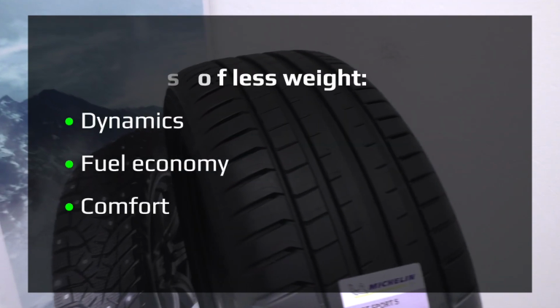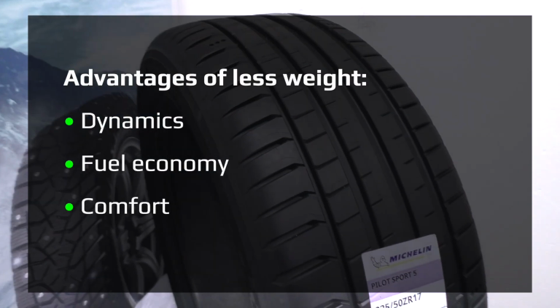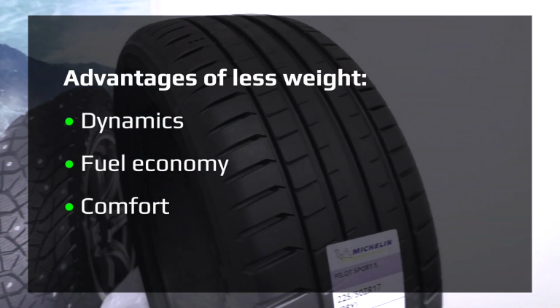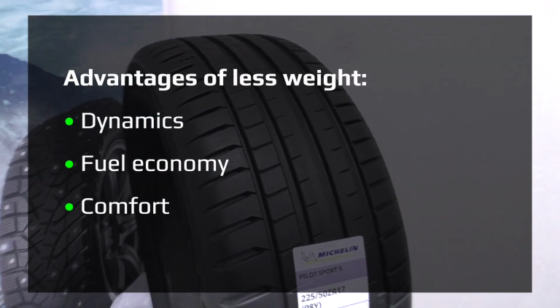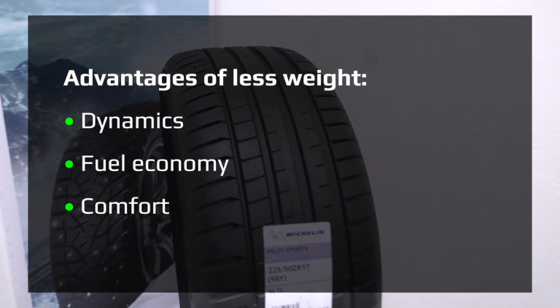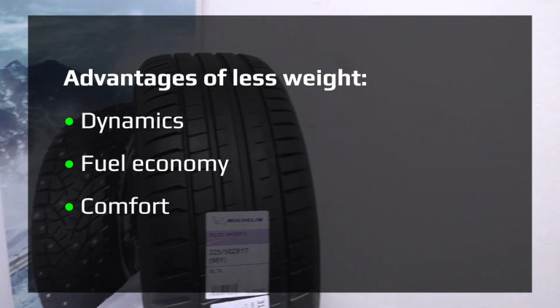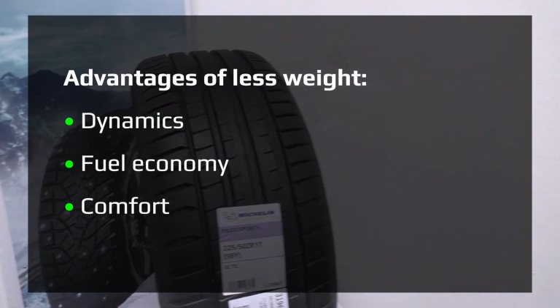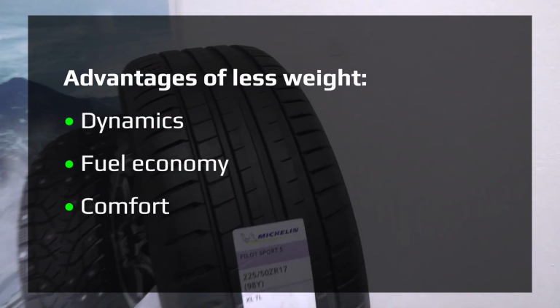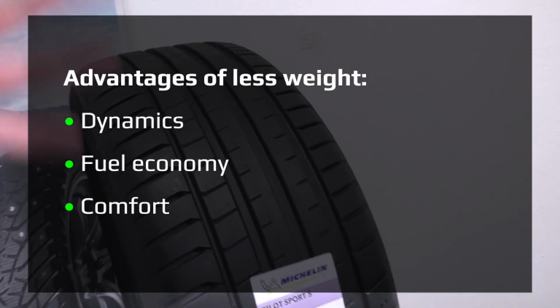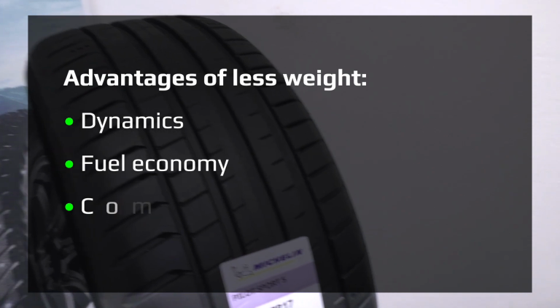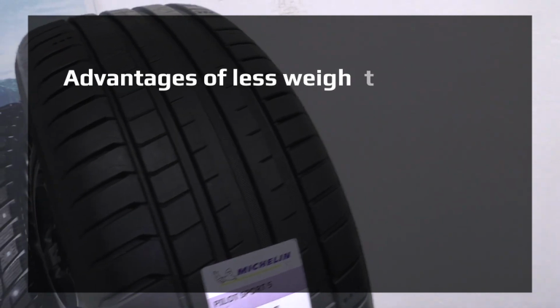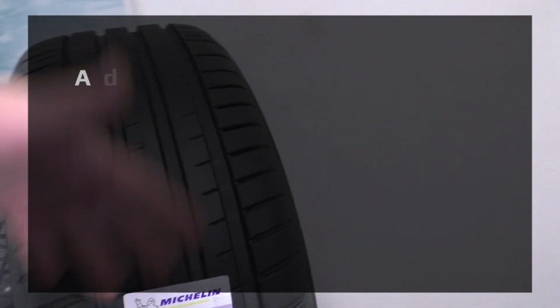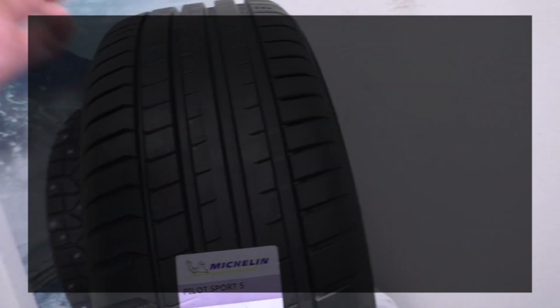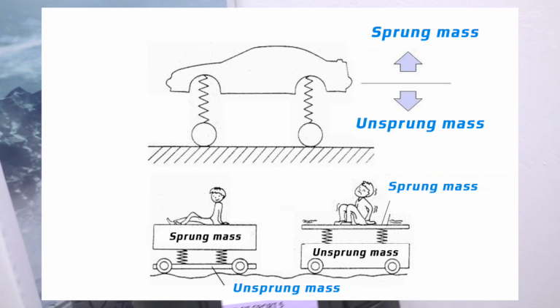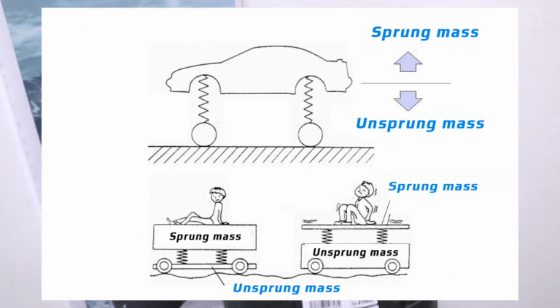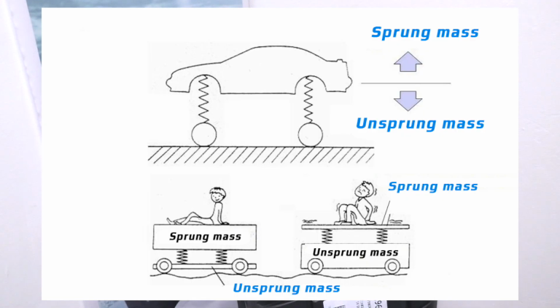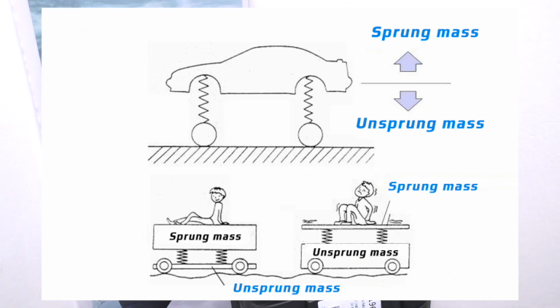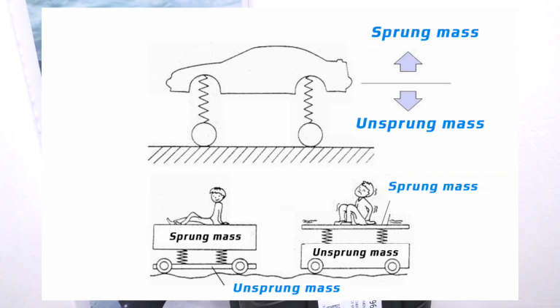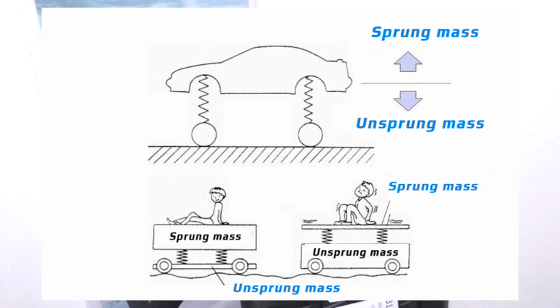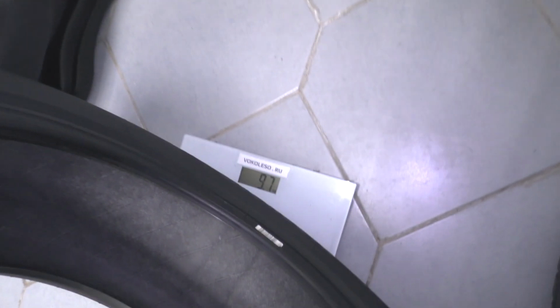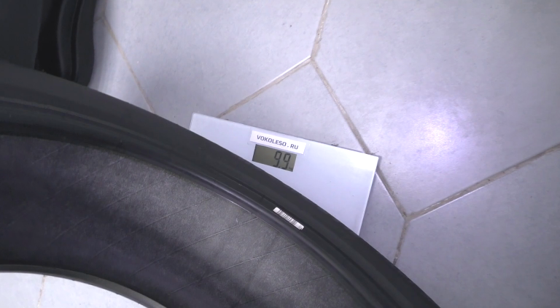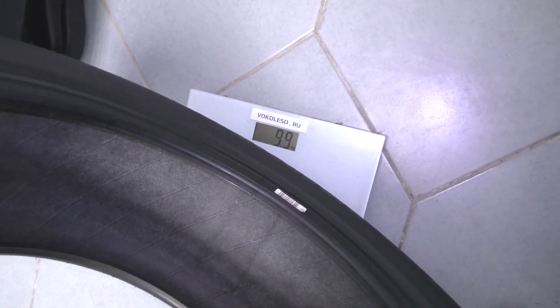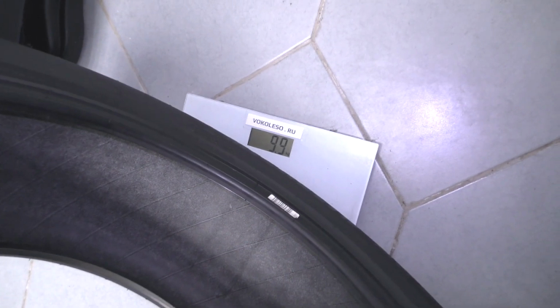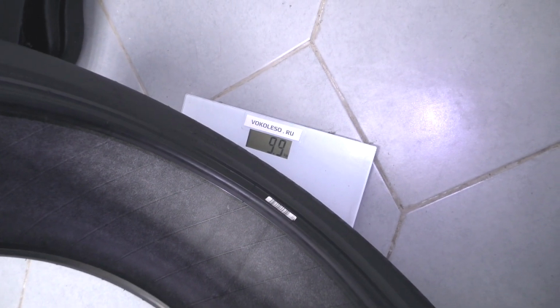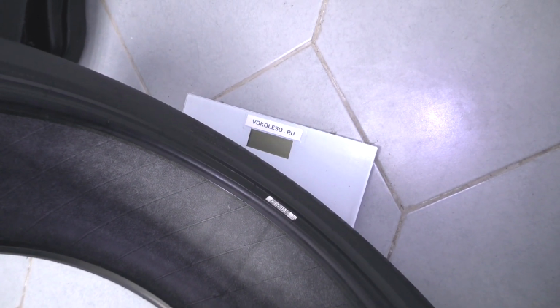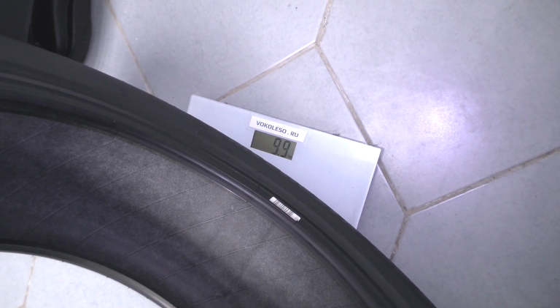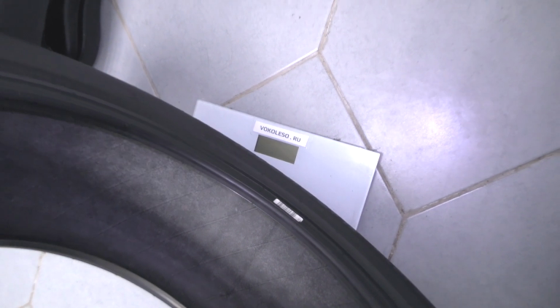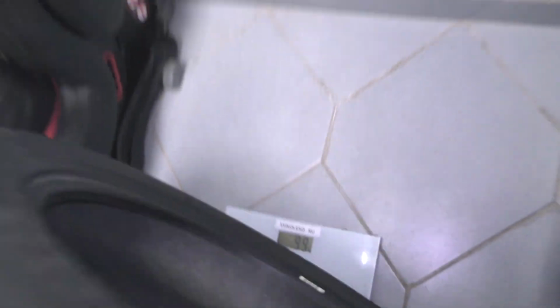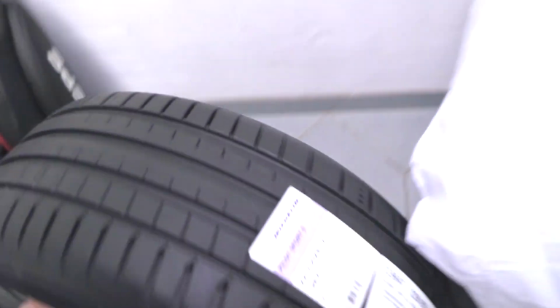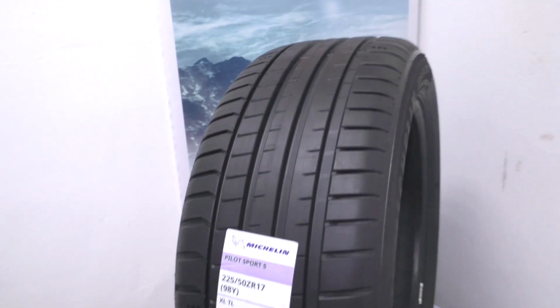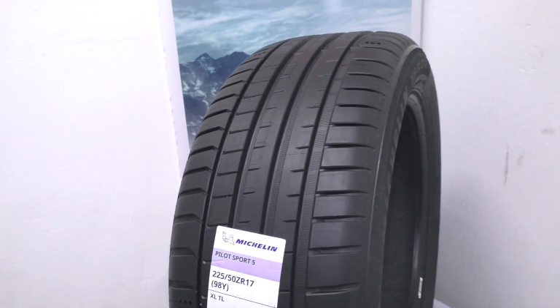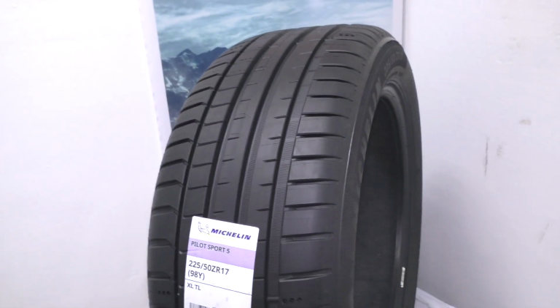If the weight is low, then the tire is more economical in terms of fuel and gives increasing dynamics. Due to the balance of sprung and unsprung masses, it is also more comfortable.